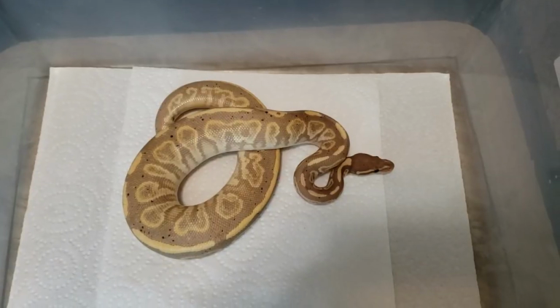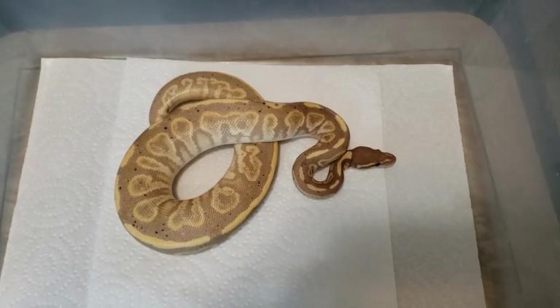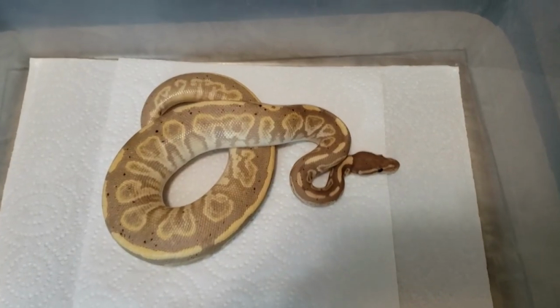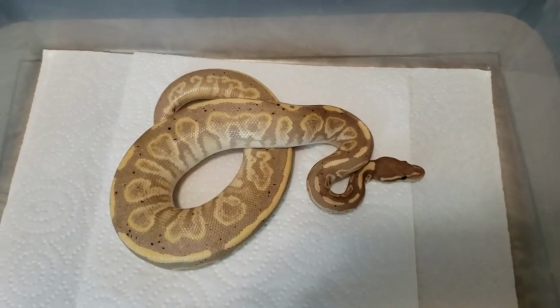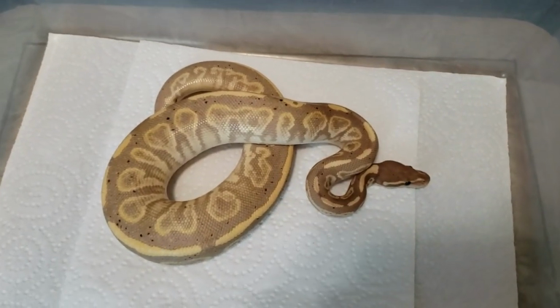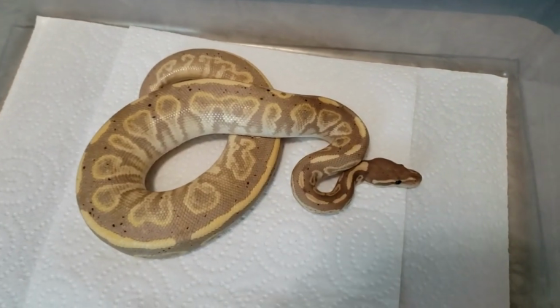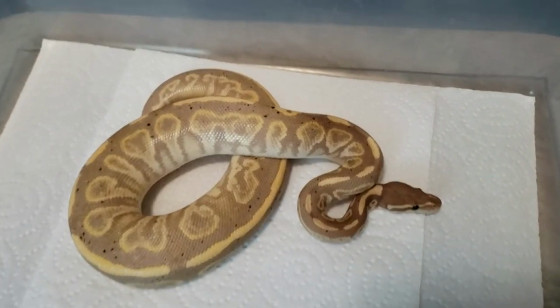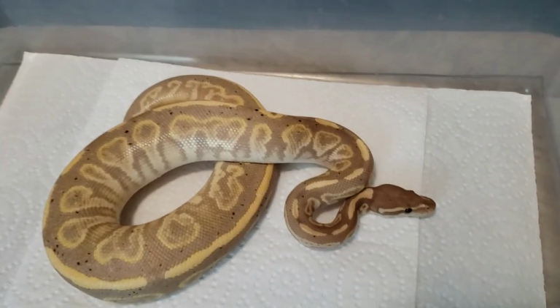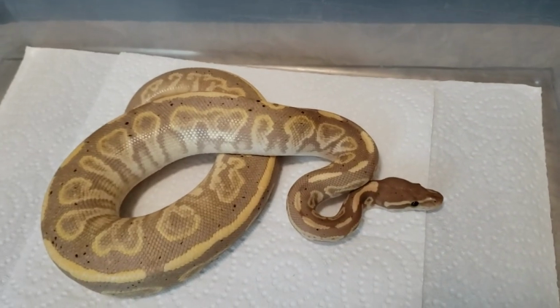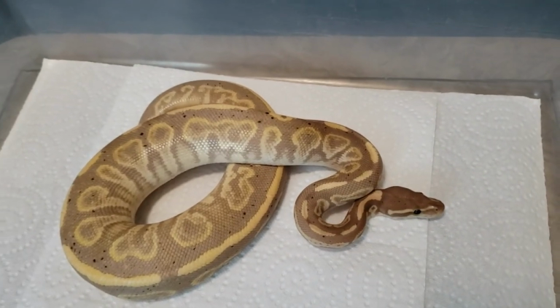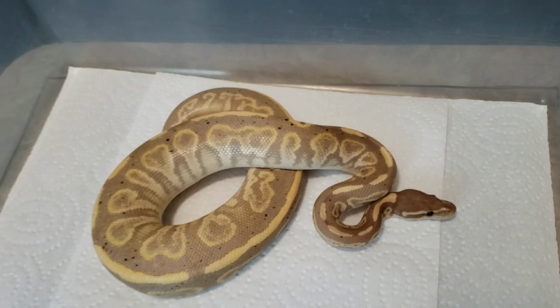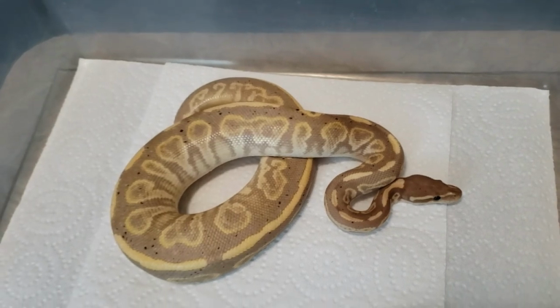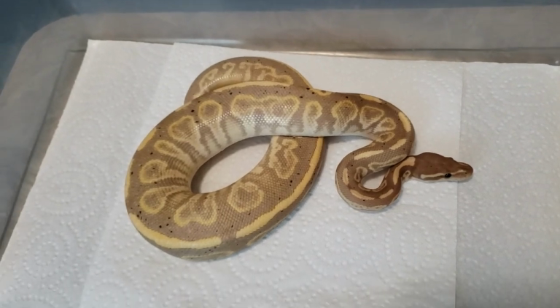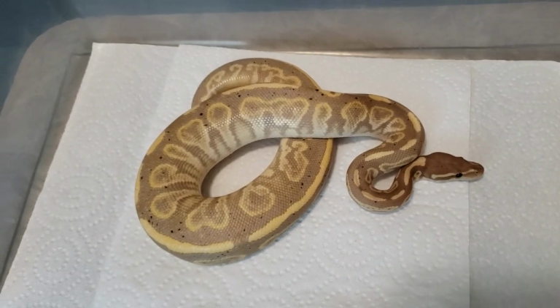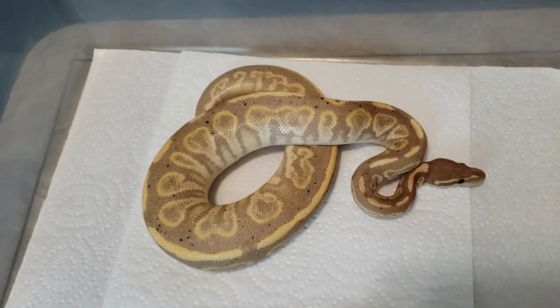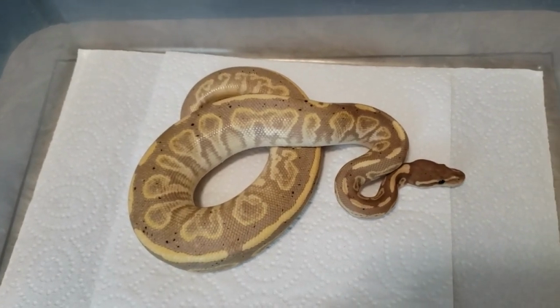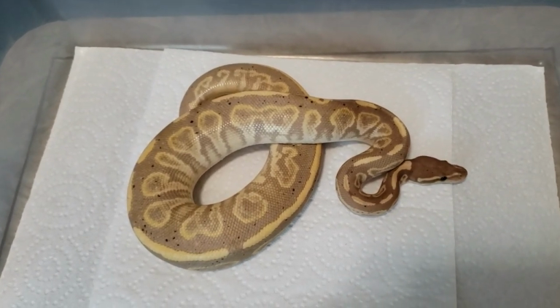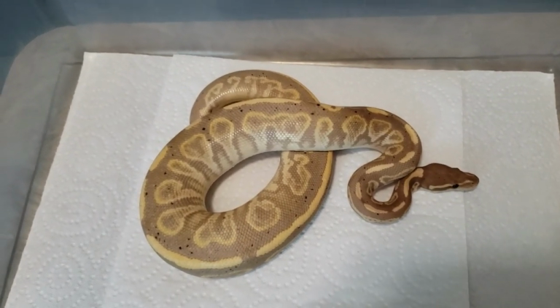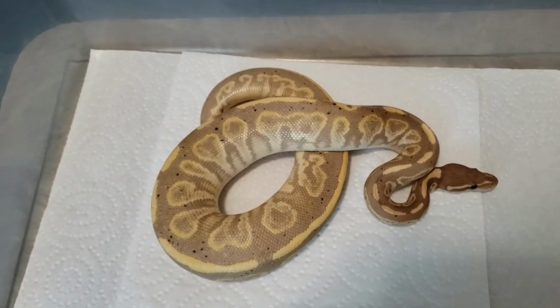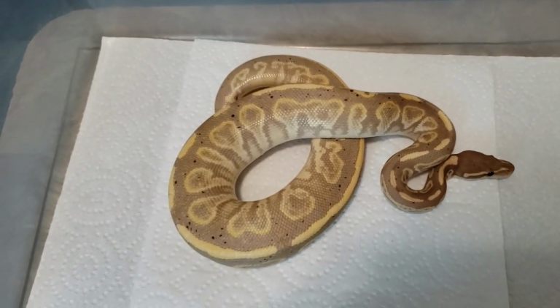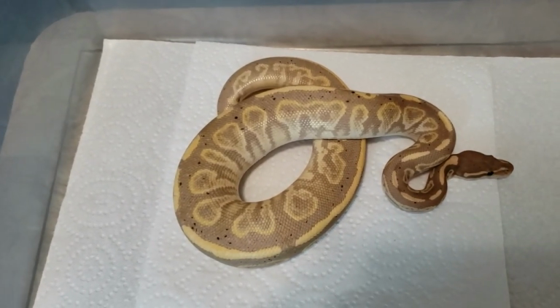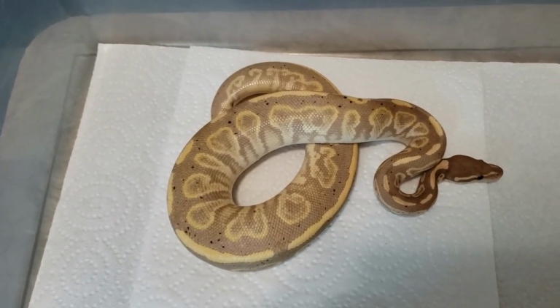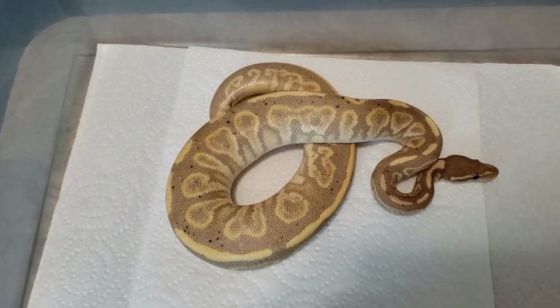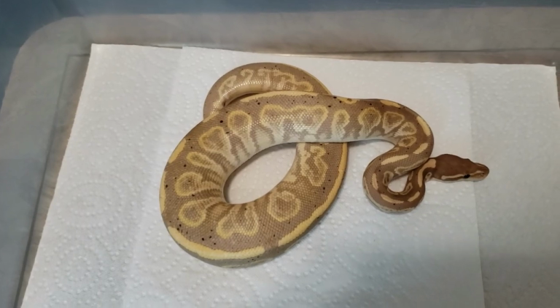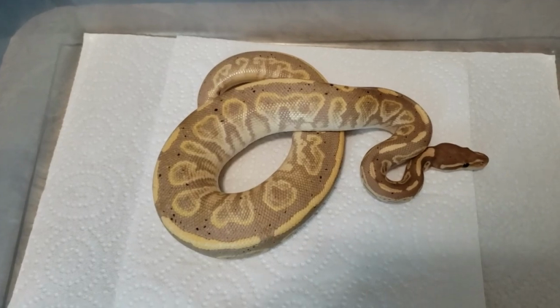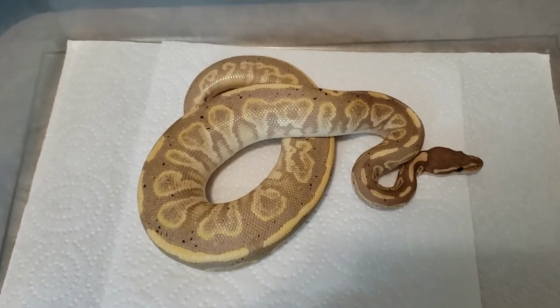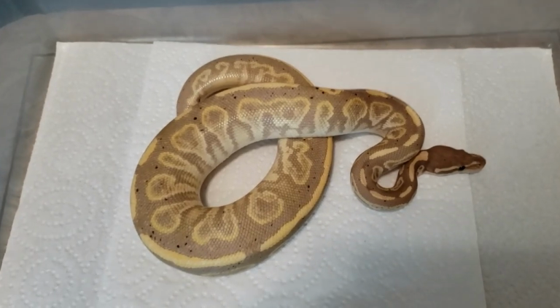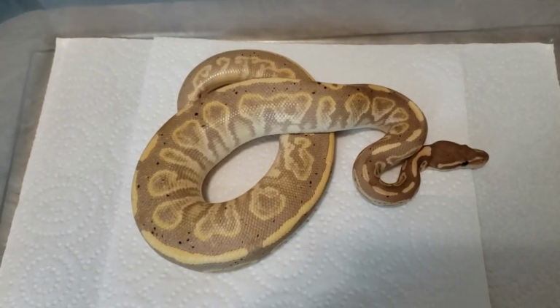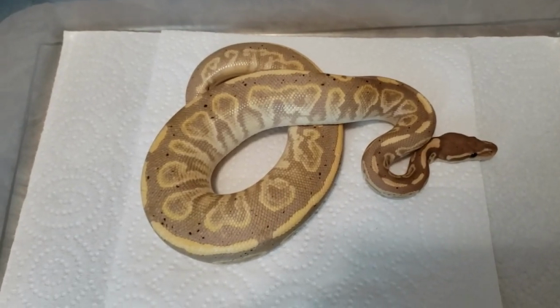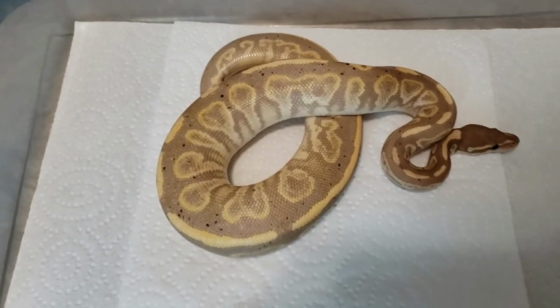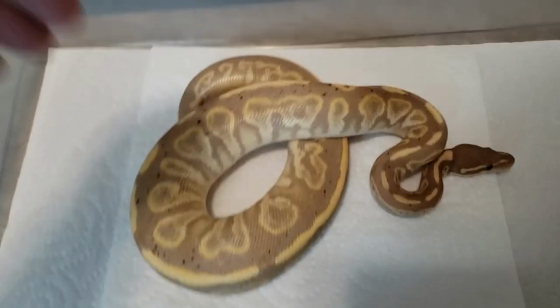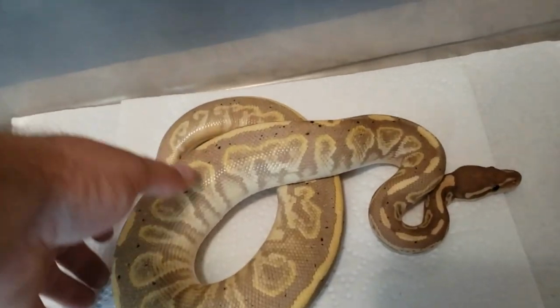I also want to show off the sire to this clutch. This is that 2018 male produced by Juggernaut Reptiles — black pastel coral glow head clown. It's got some amazing colors to them.